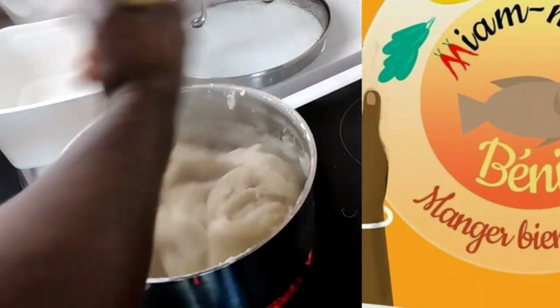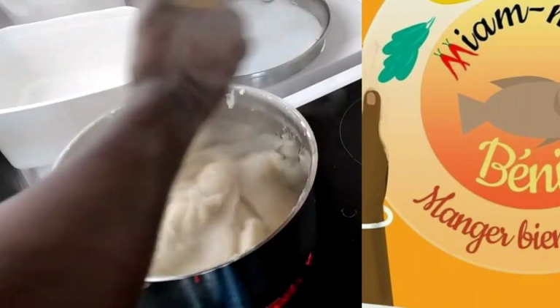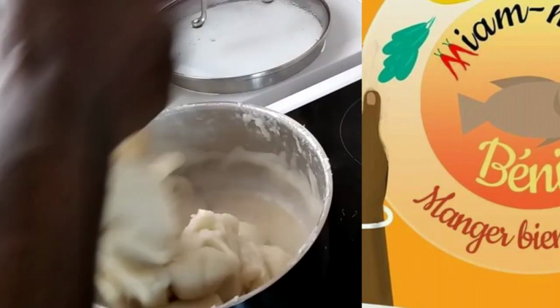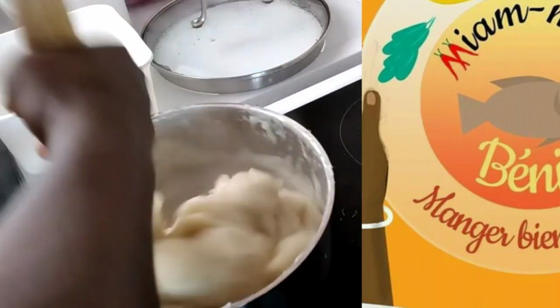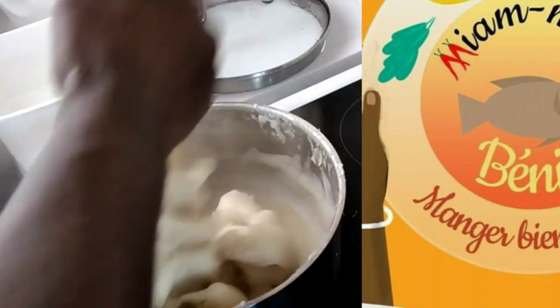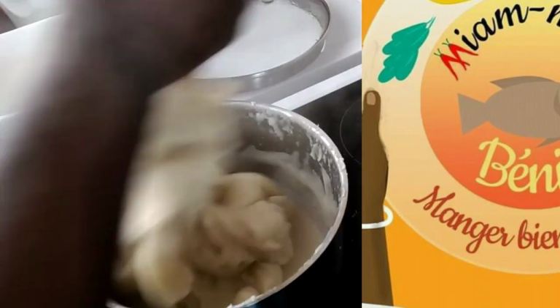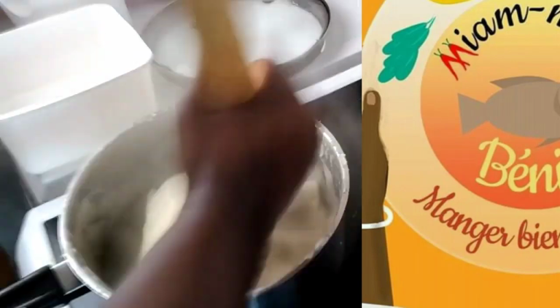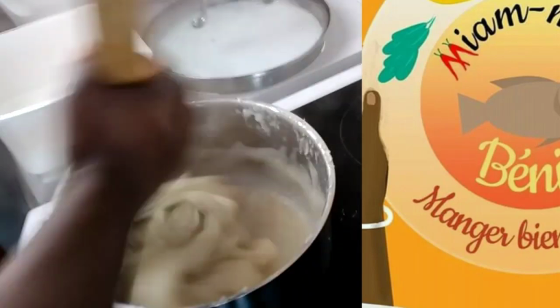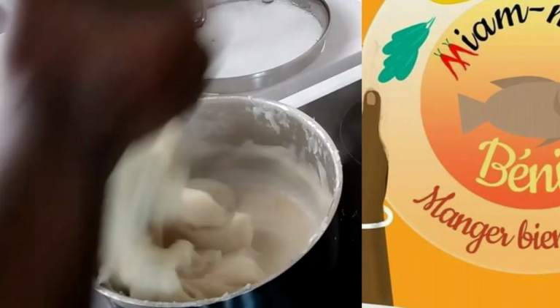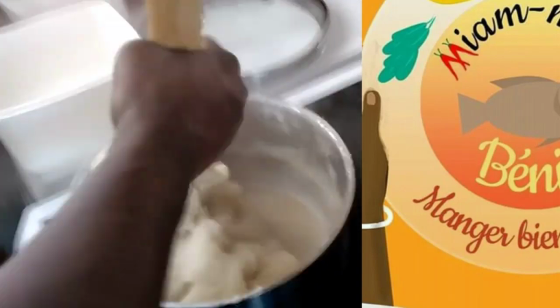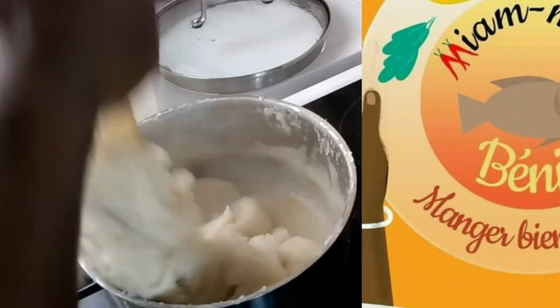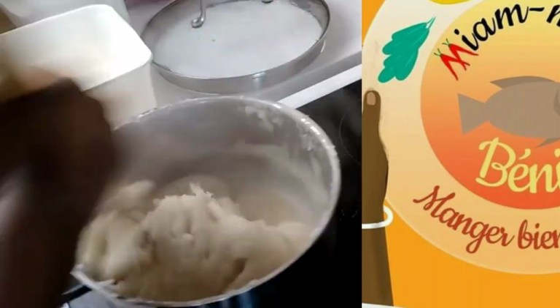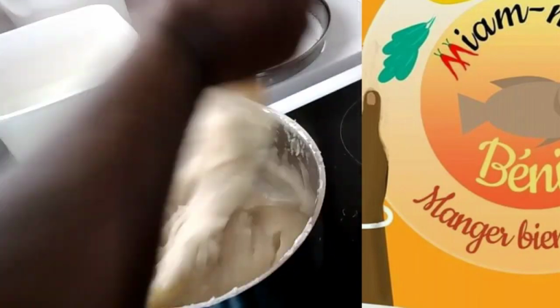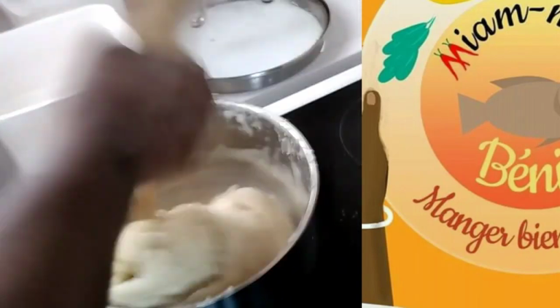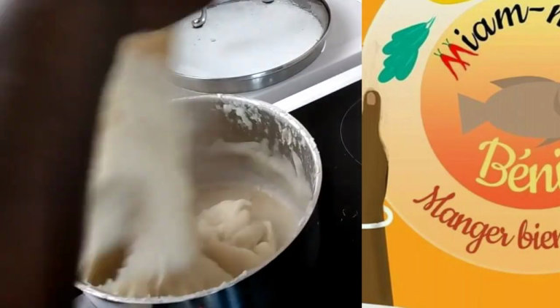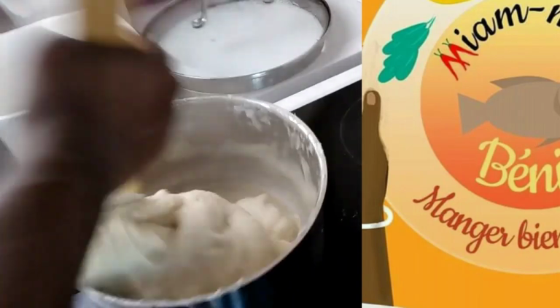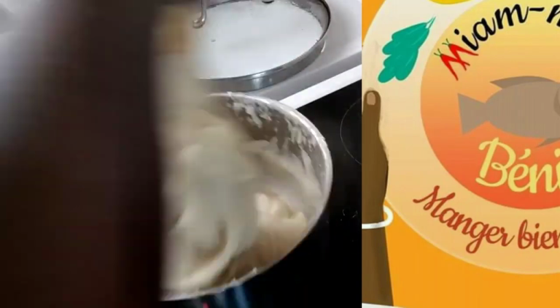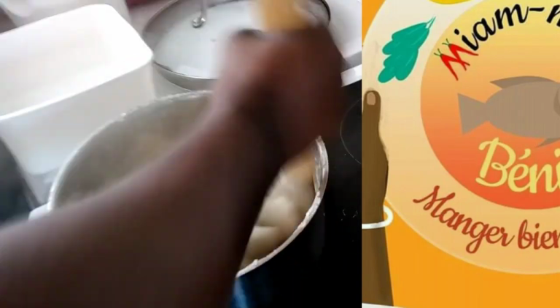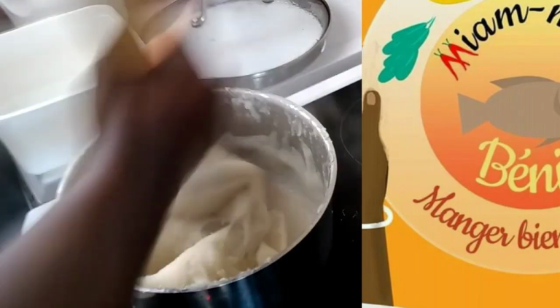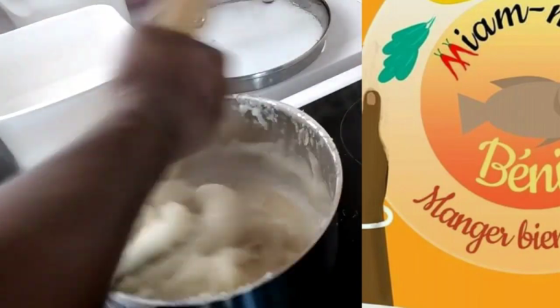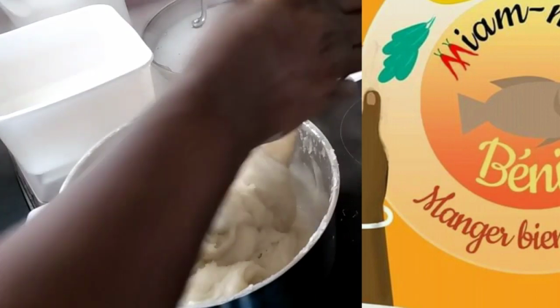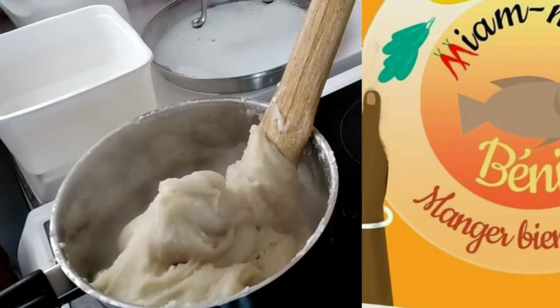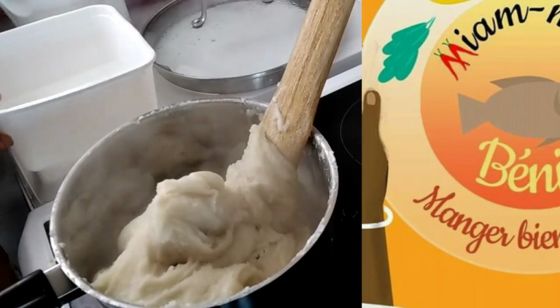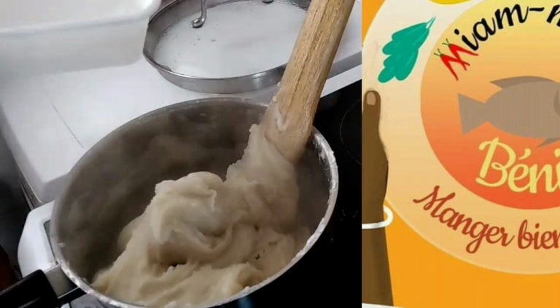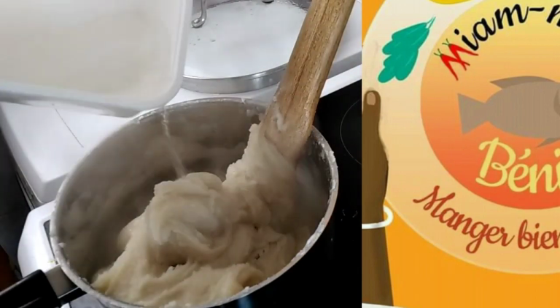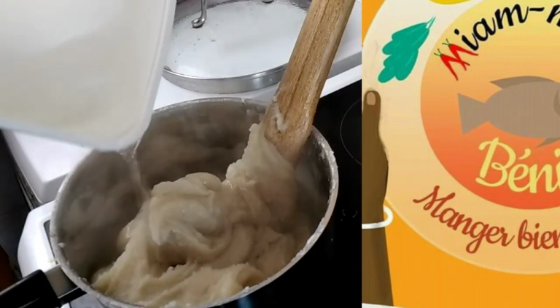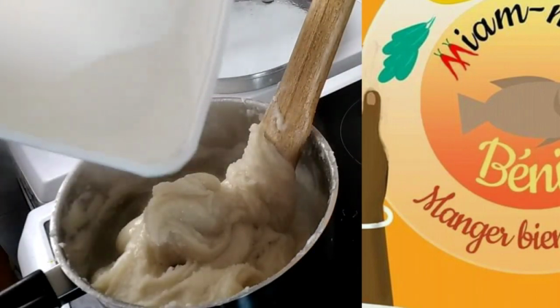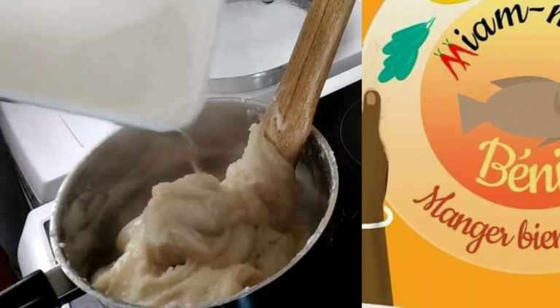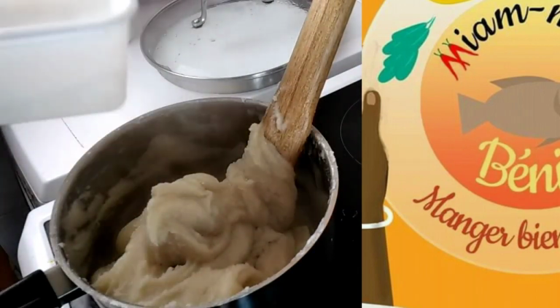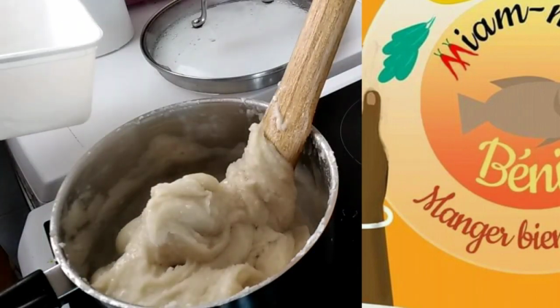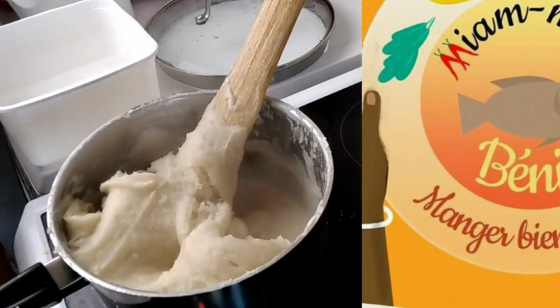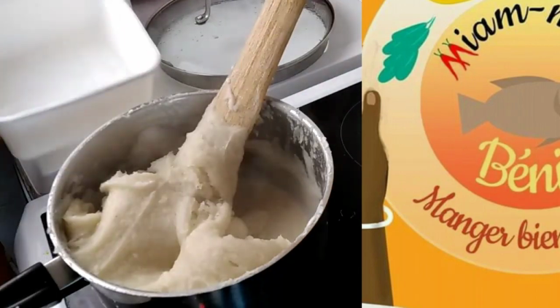Si vous résidez au Bénin ou au Togo, le Agbeli se trouve sur les marchés. Mais si vous êtes en Europe ou ailleurs, vous trouverez le Agbeli en épicerie, ou vous pourrez fabriquer votre amidon chez vous avec du manioc.